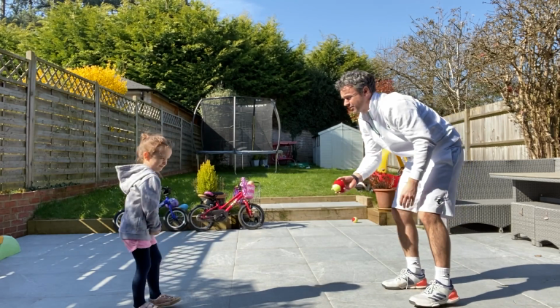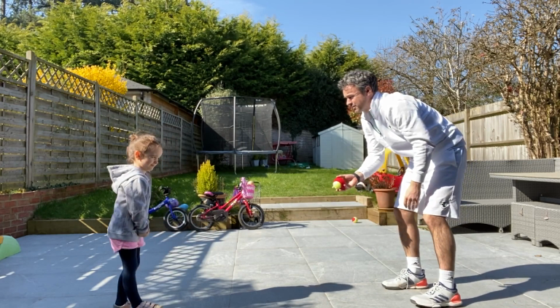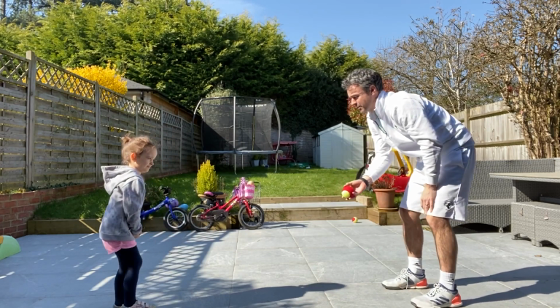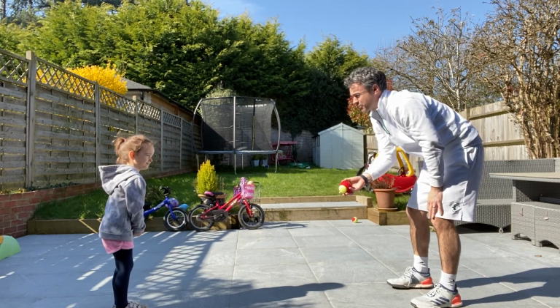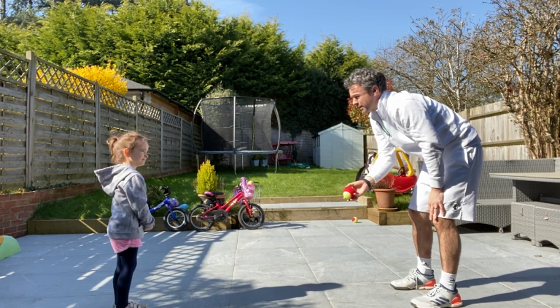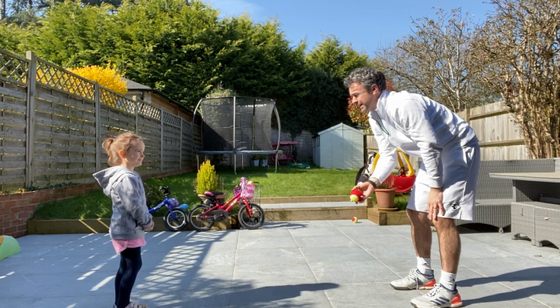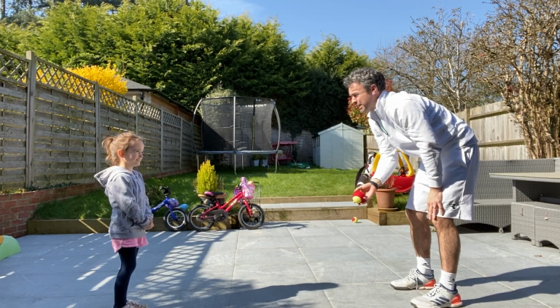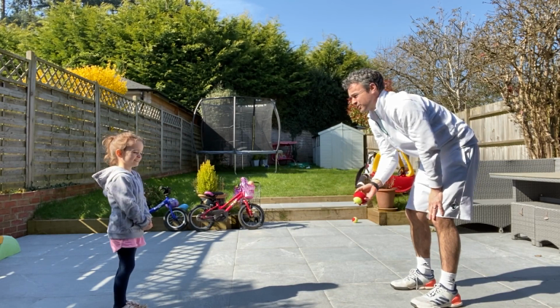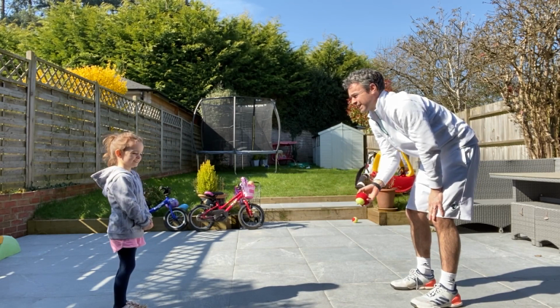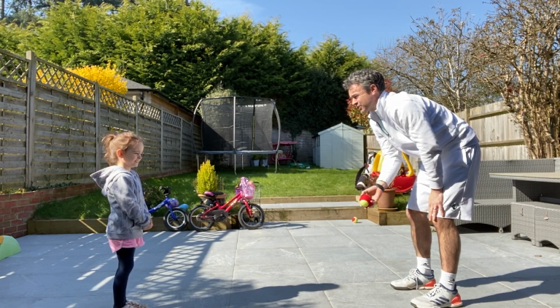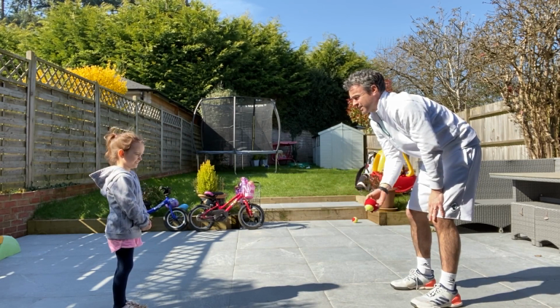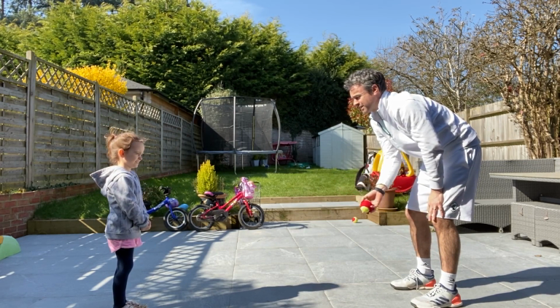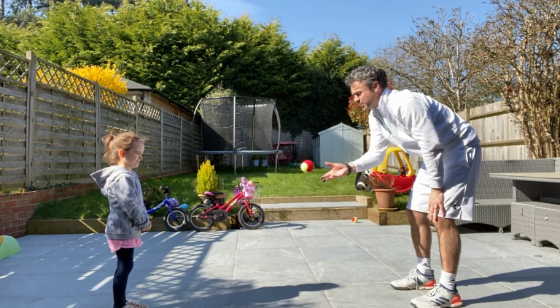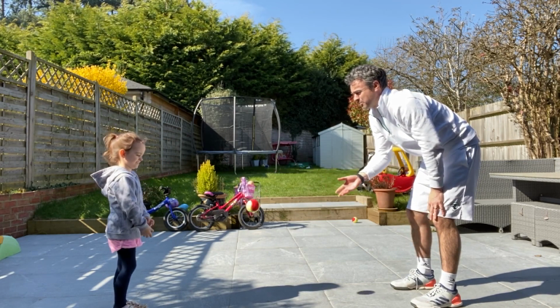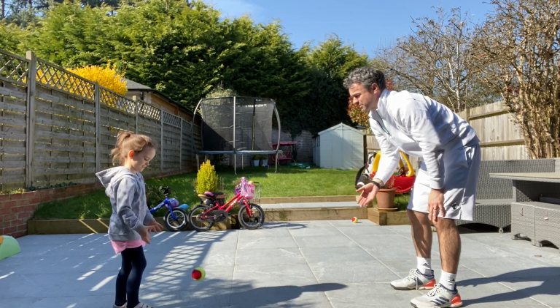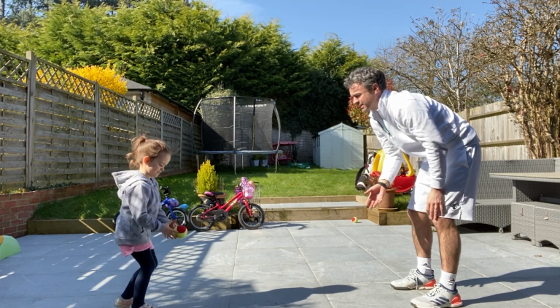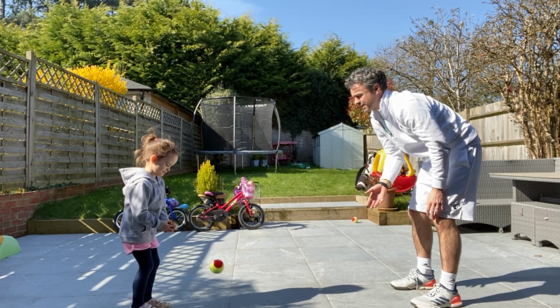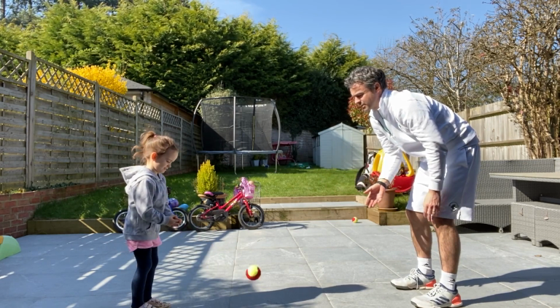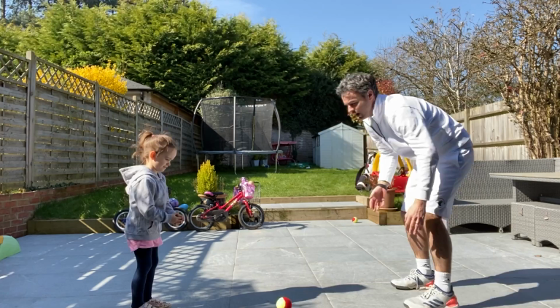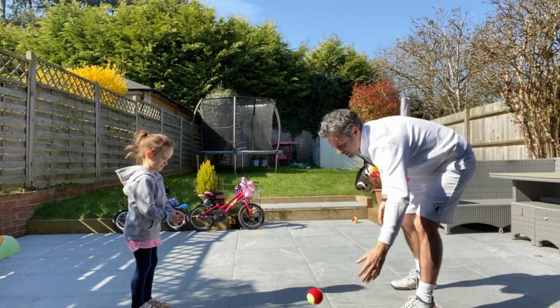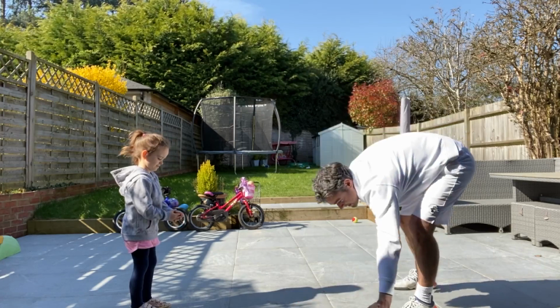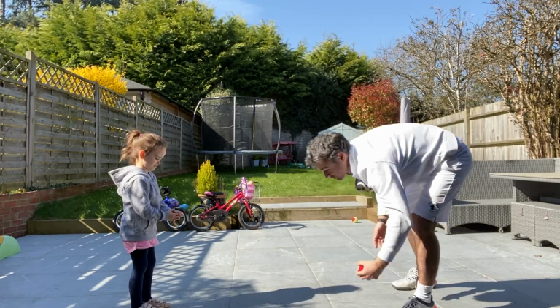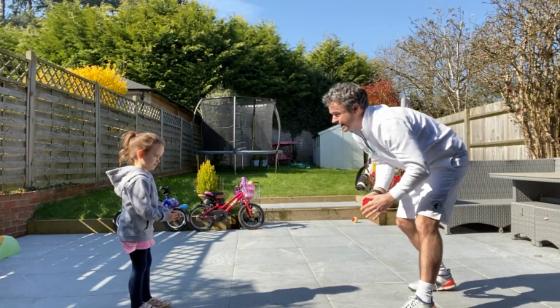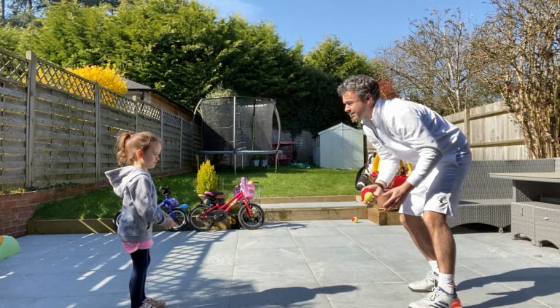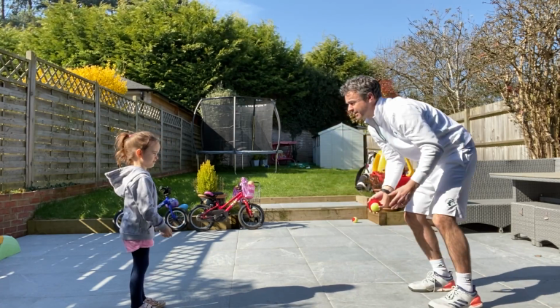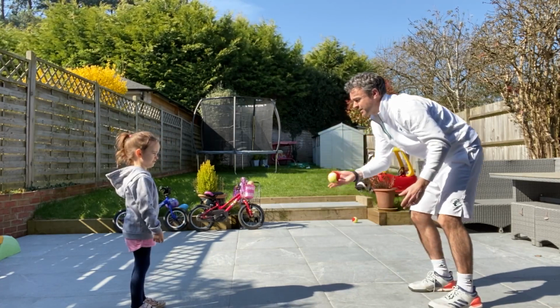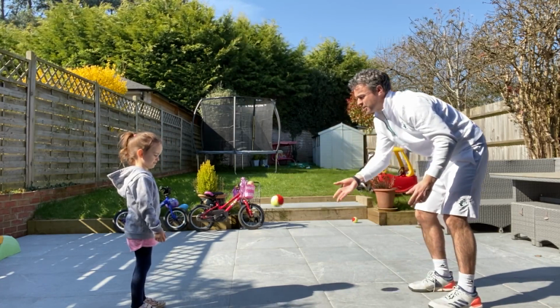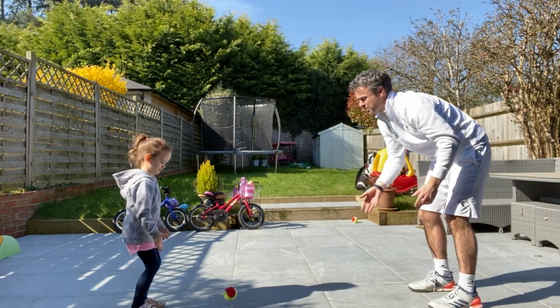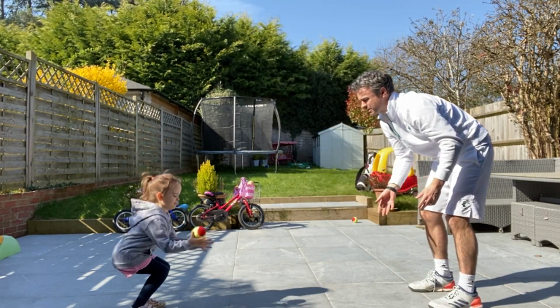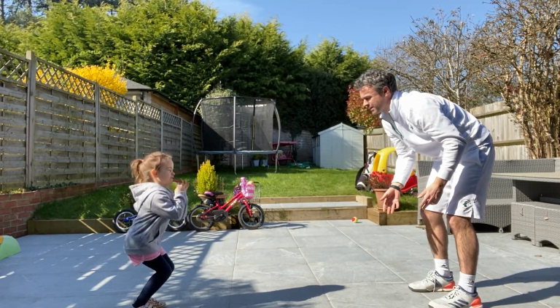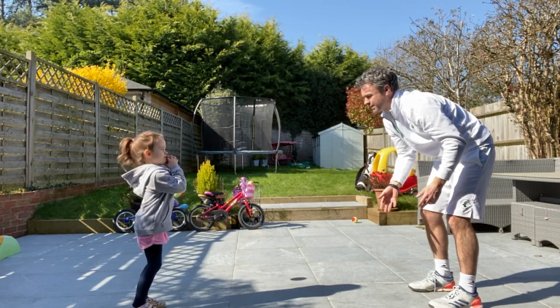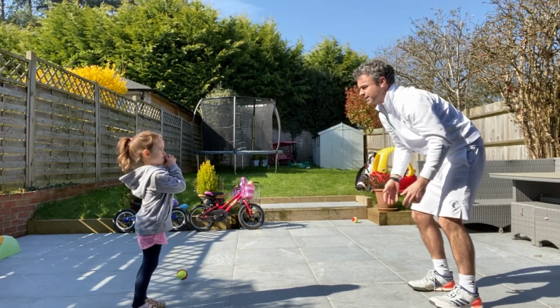You ready? I'm going to throw it and let it bounce and you're going to catch it. Bounce, catch. She missed it. Try again. Ready? Bounce, catch.